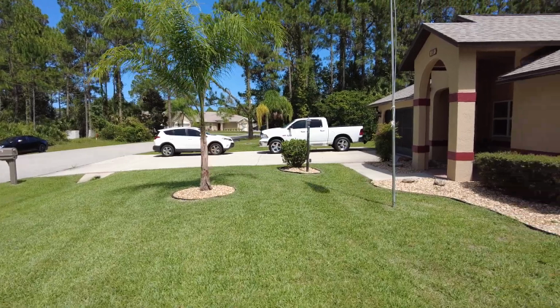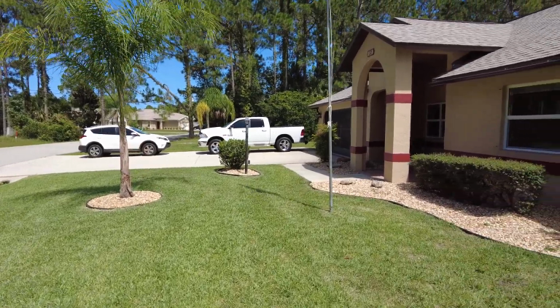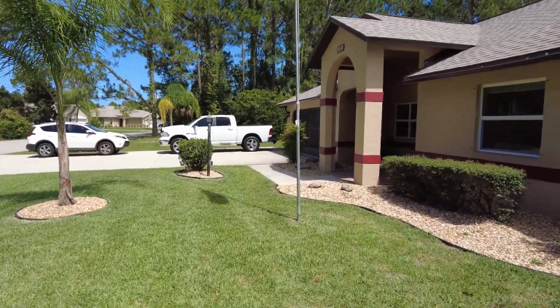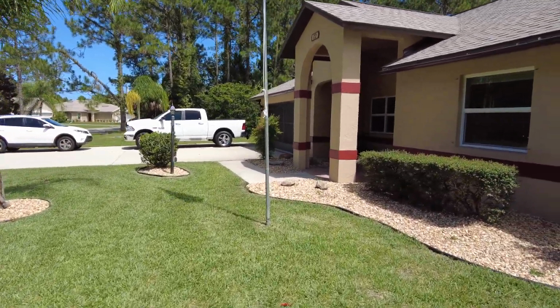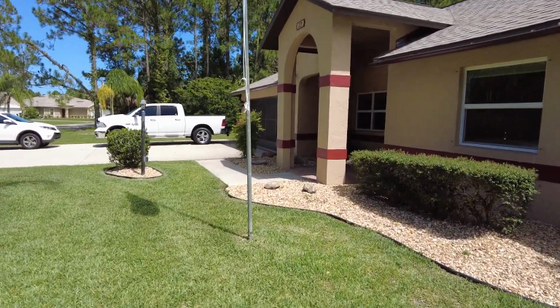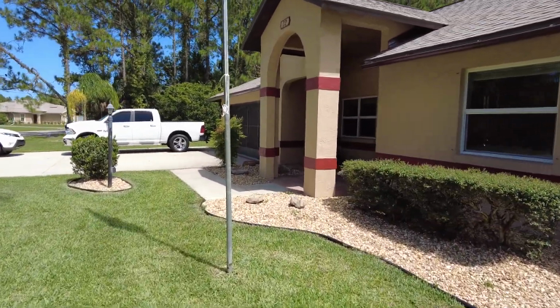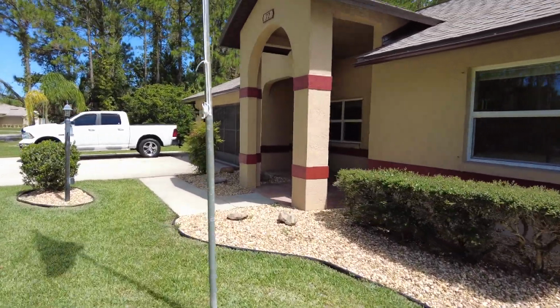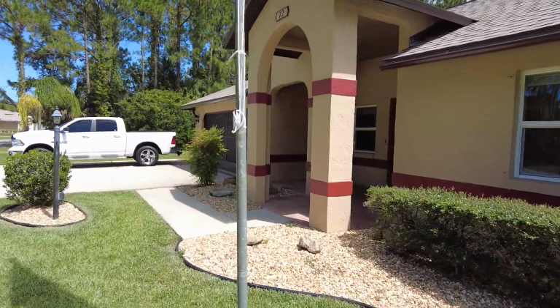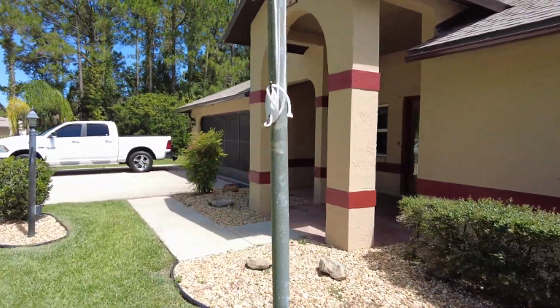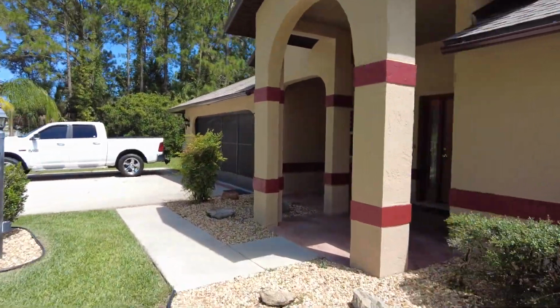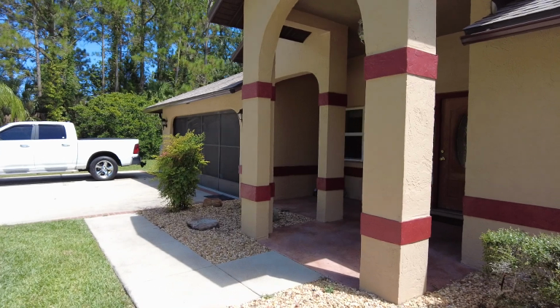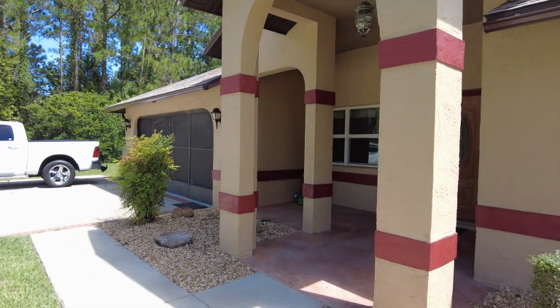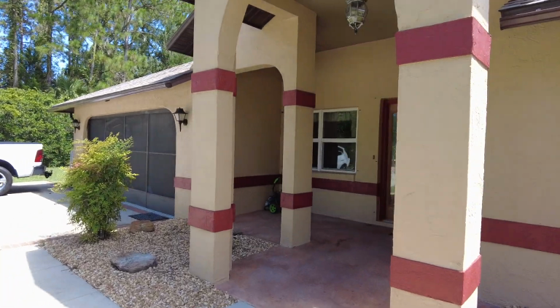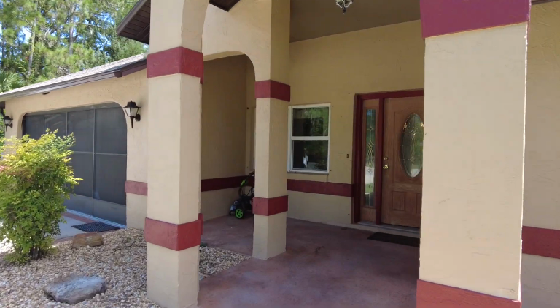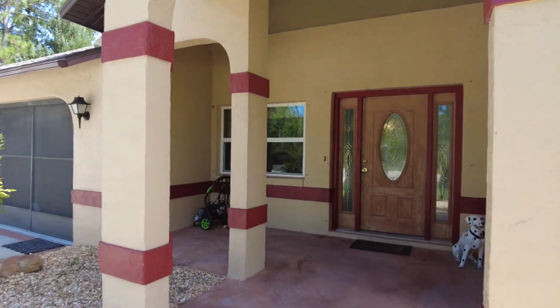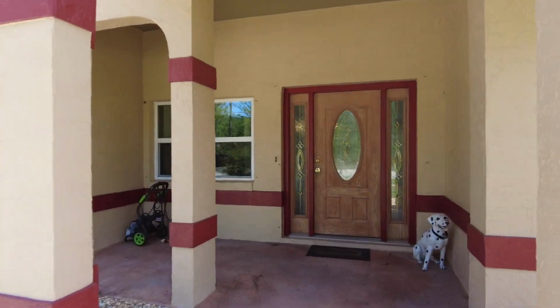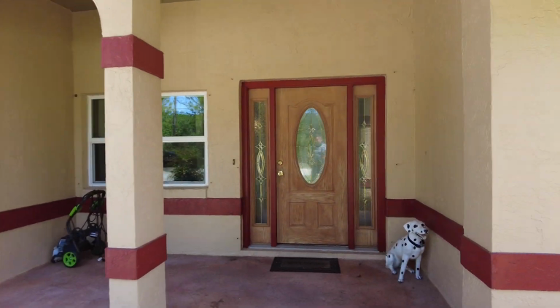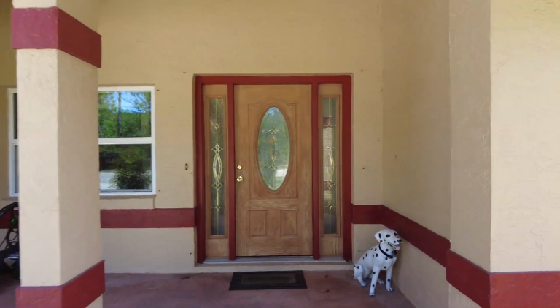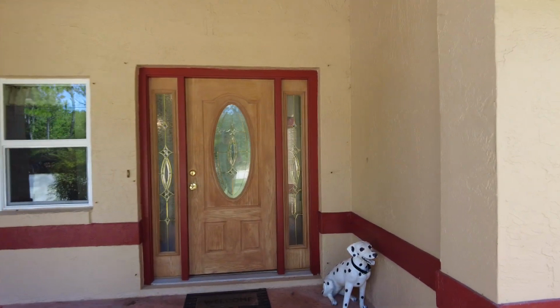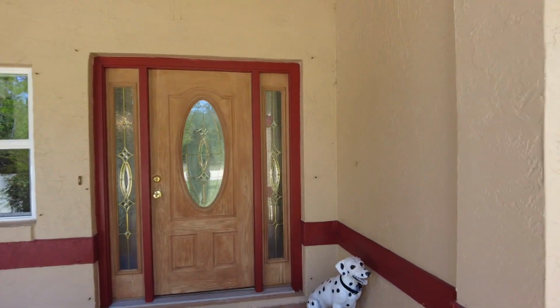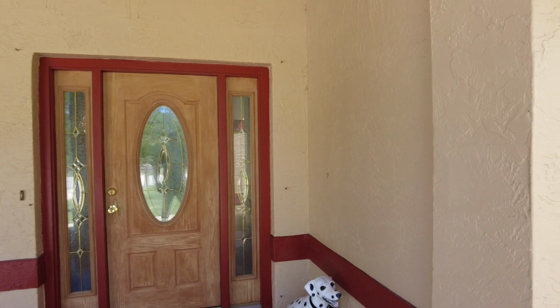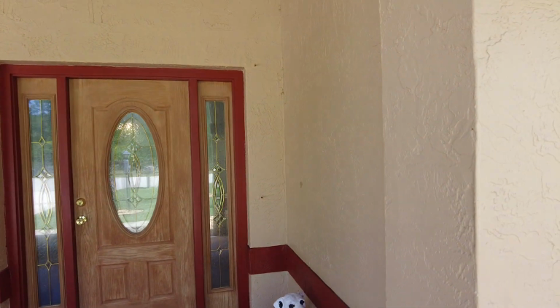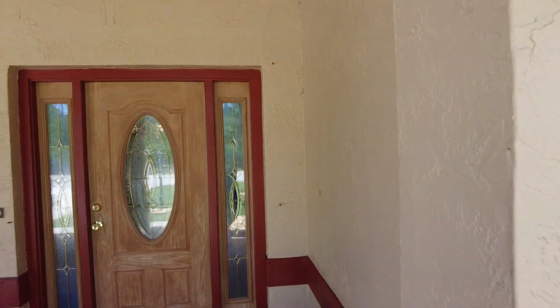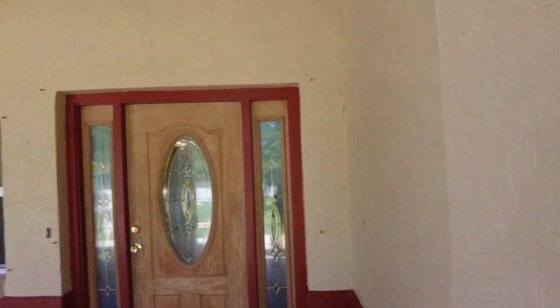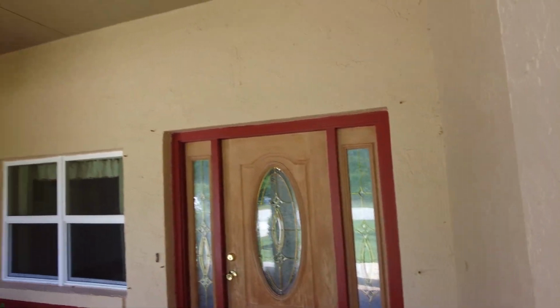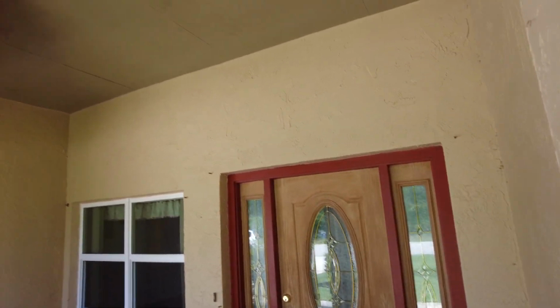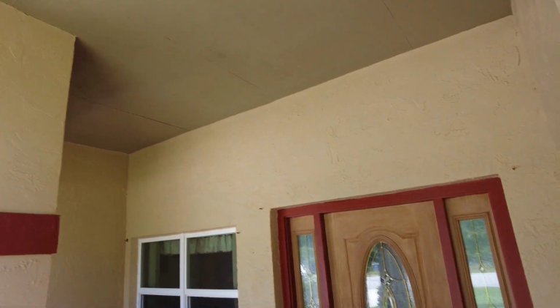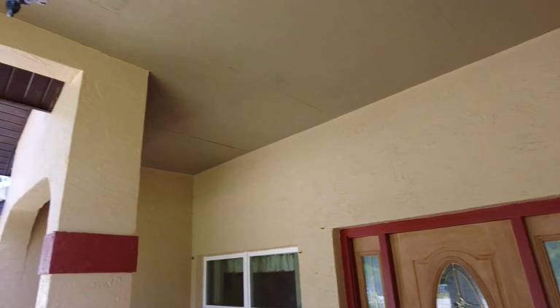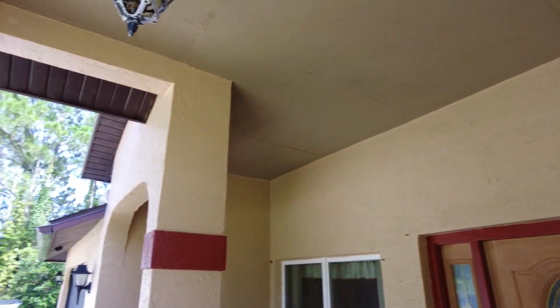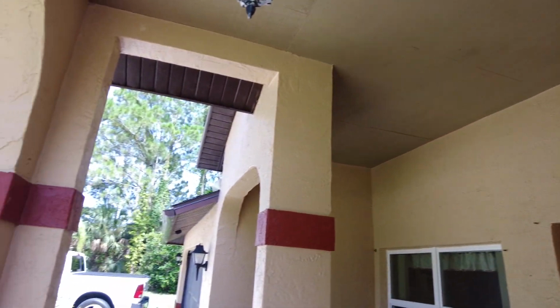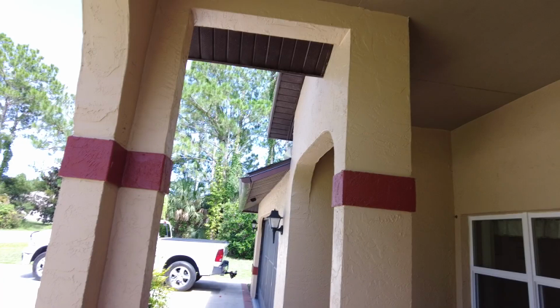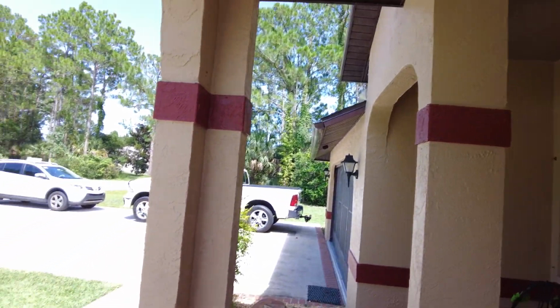Let's go ahead and take a look inside. You've got a nice covered porch here — keeps the rain off you during our rainy season.